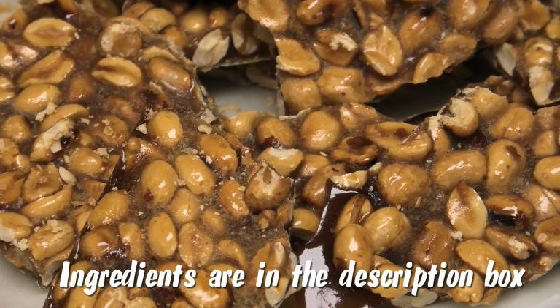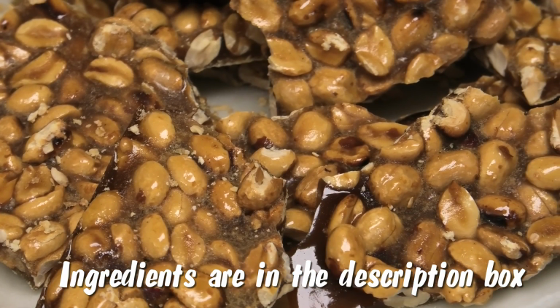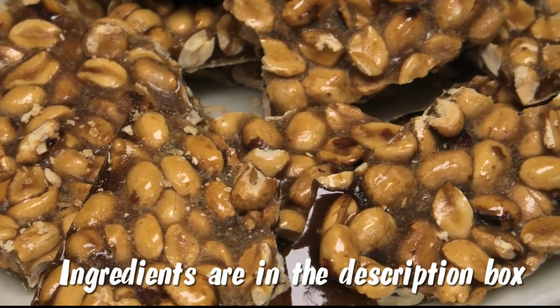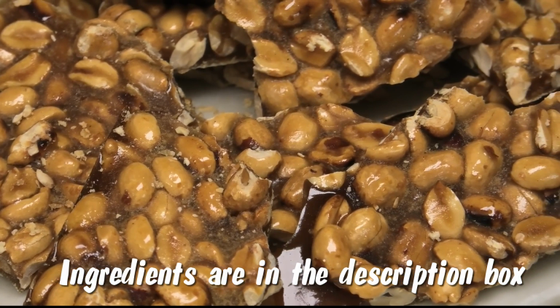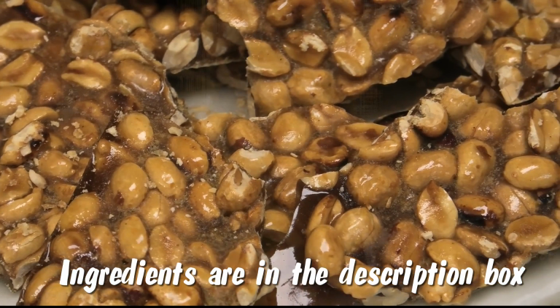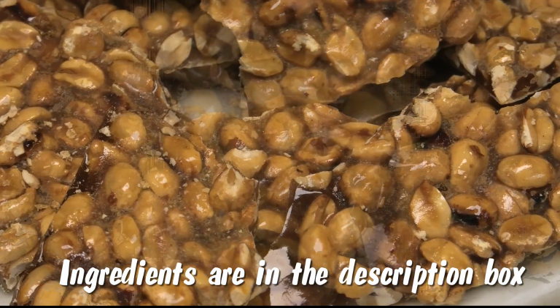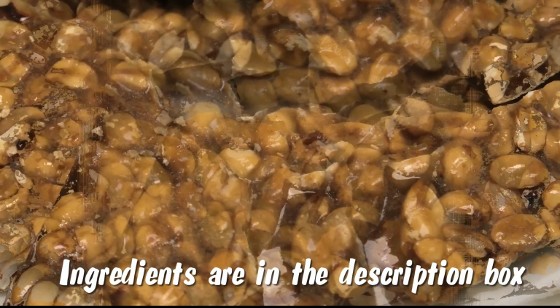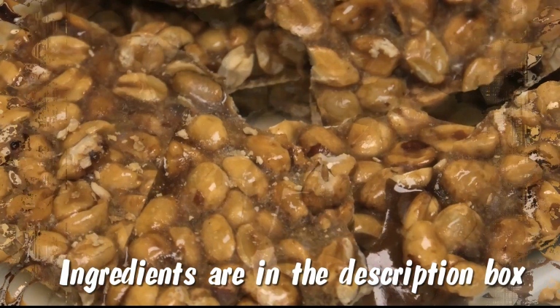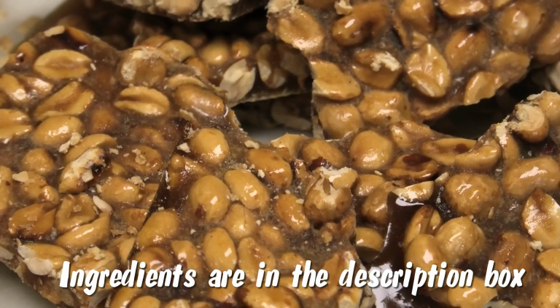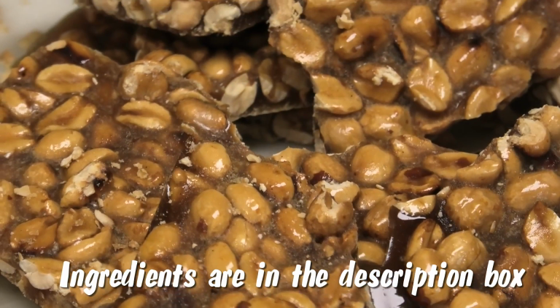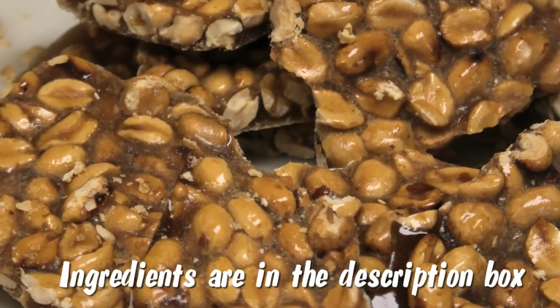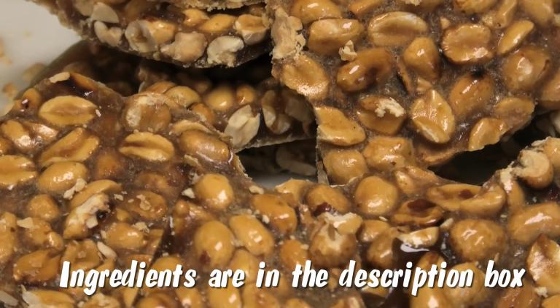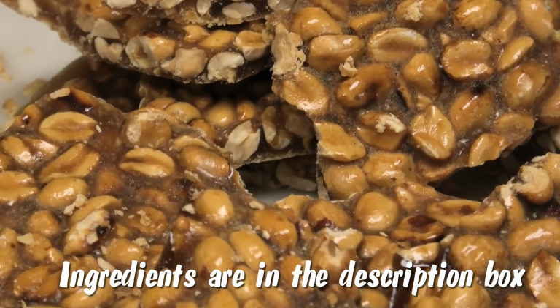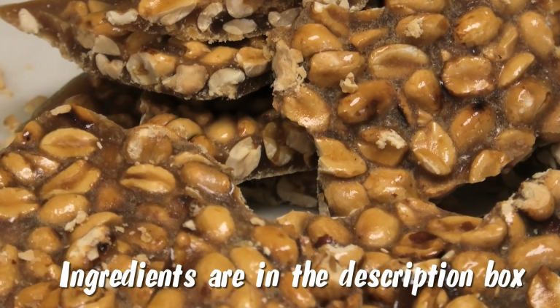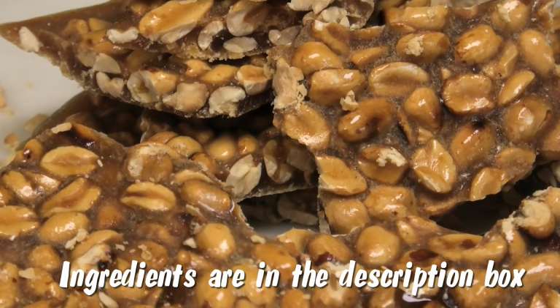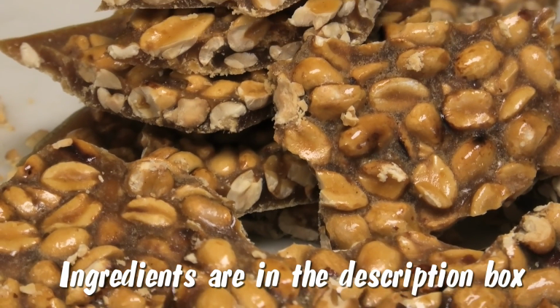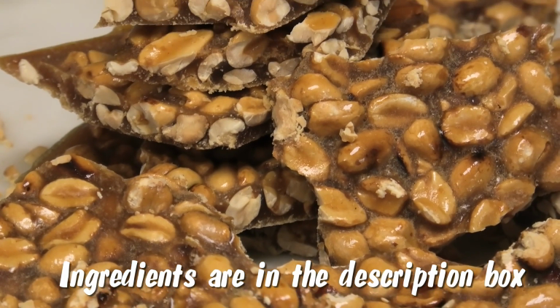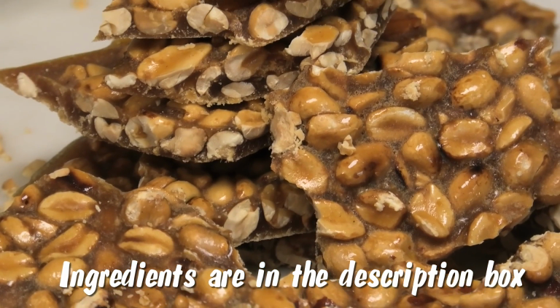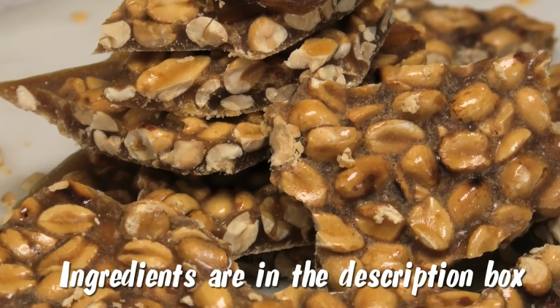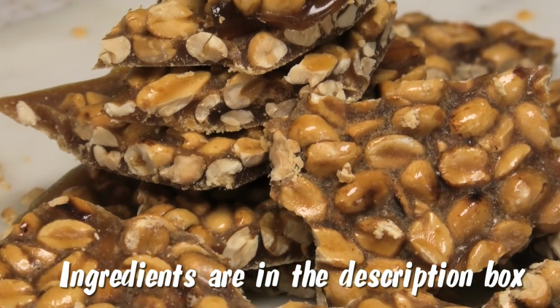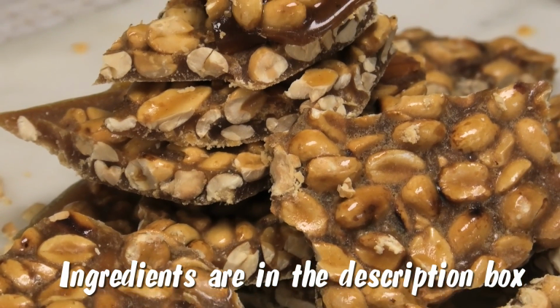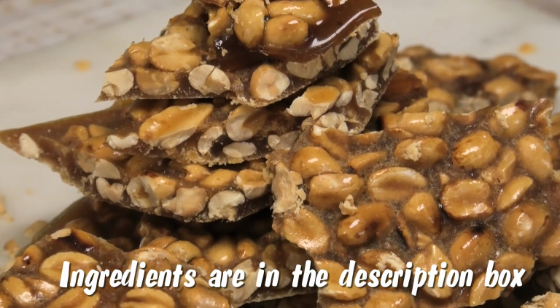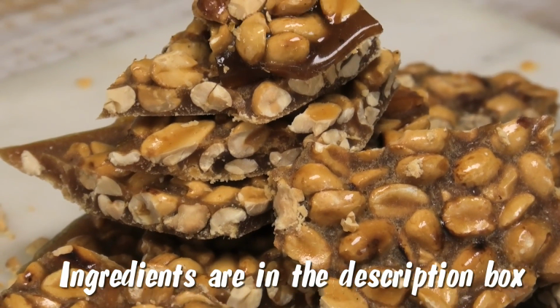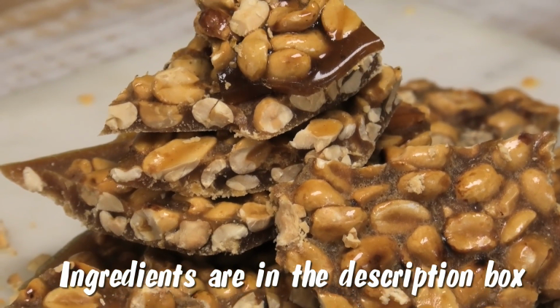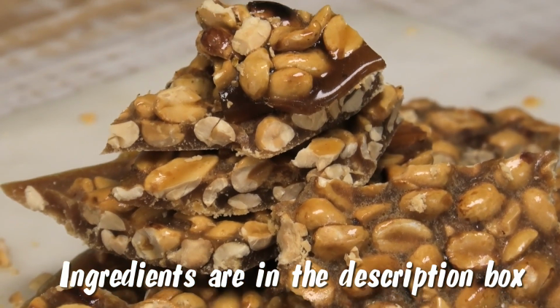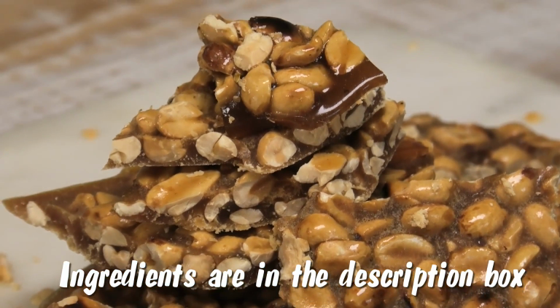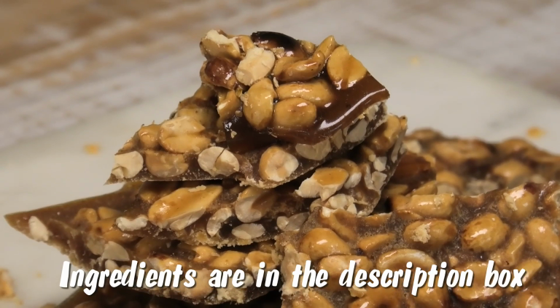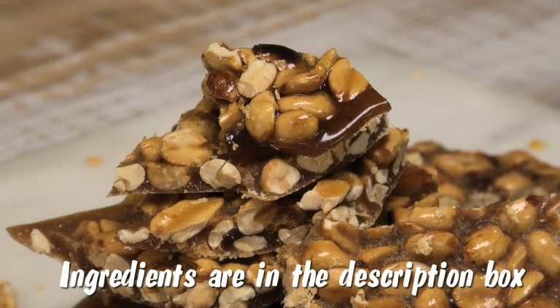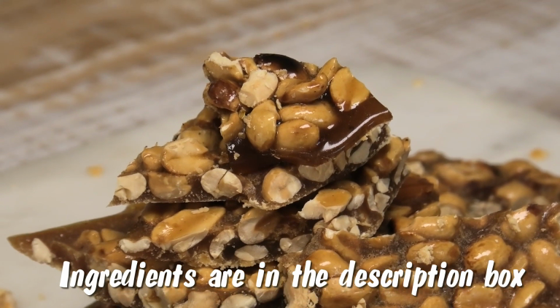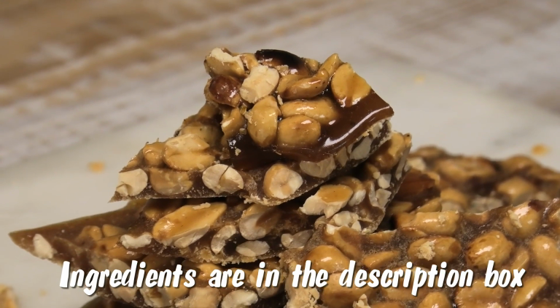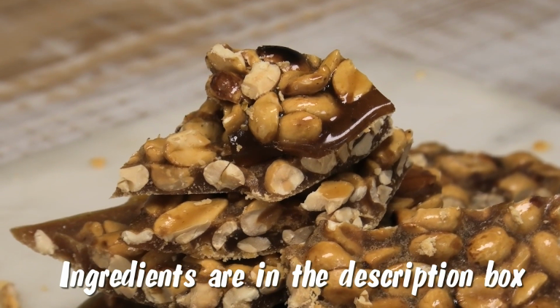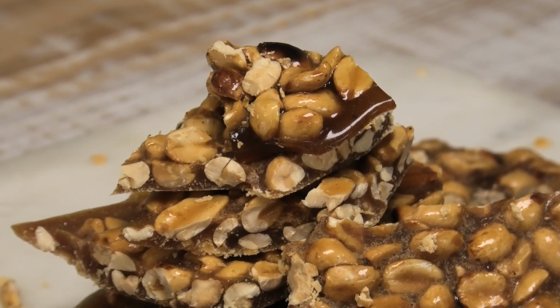Hi guys, and welcome back to my channel. In today's video I'm sharing with you all a nut cake or a peanut brittle. If you'd like to see how to make this easy recipe, keep watching.